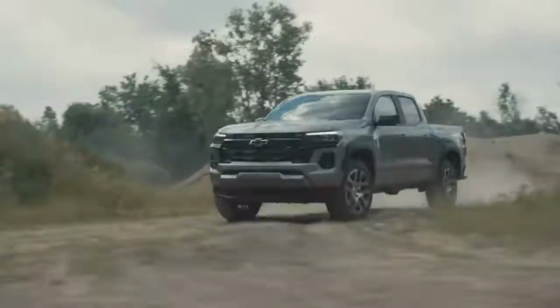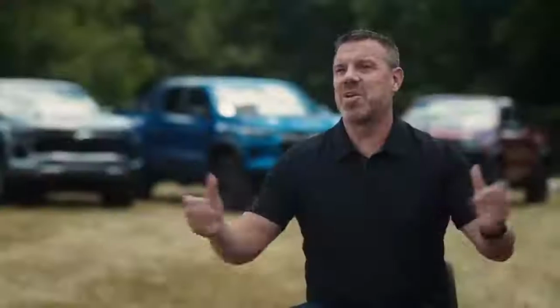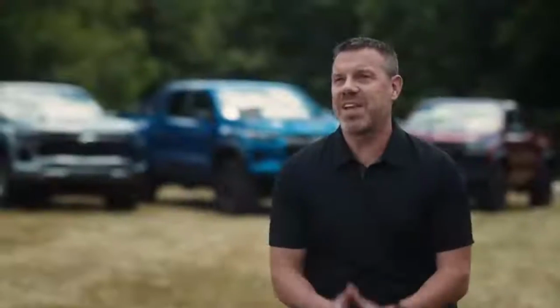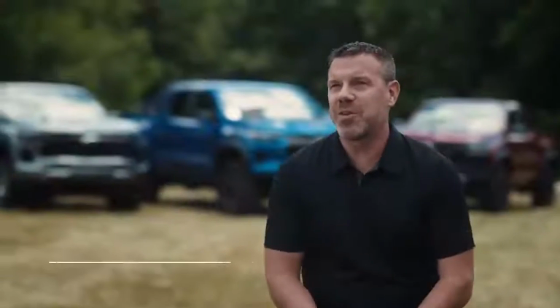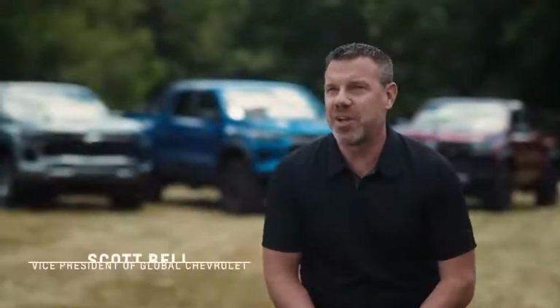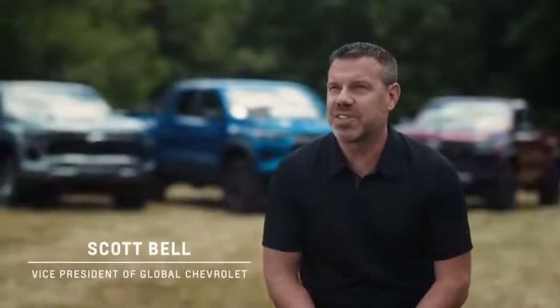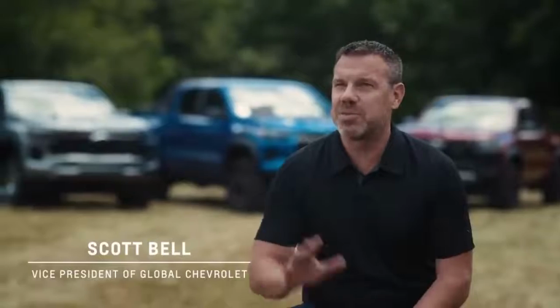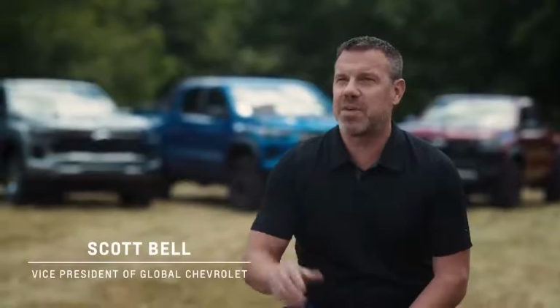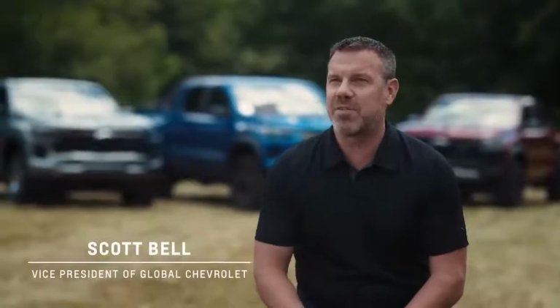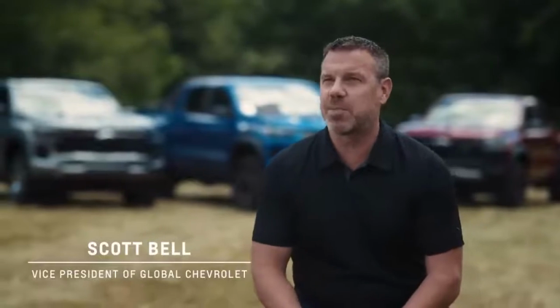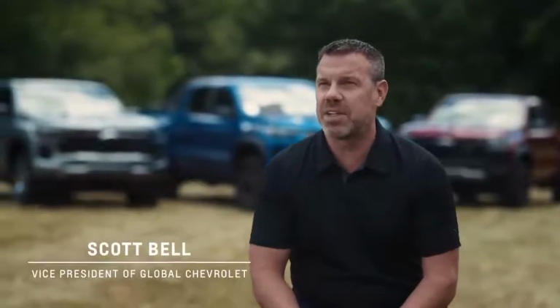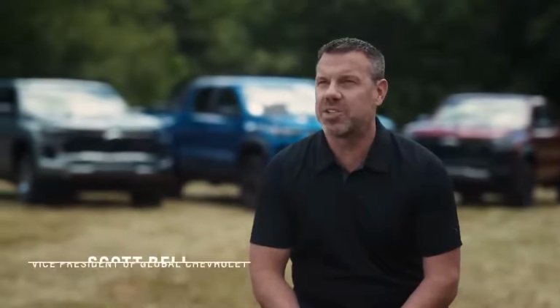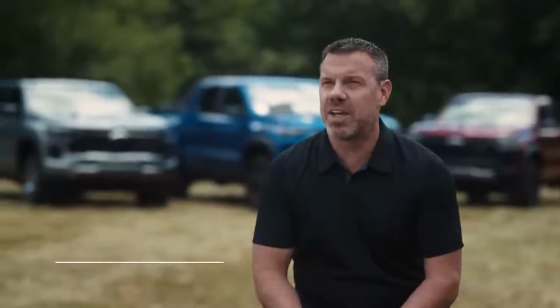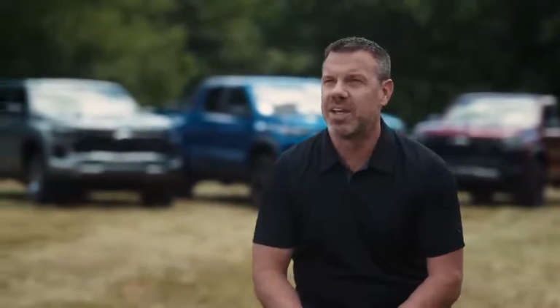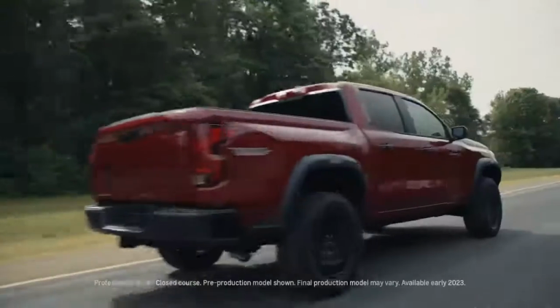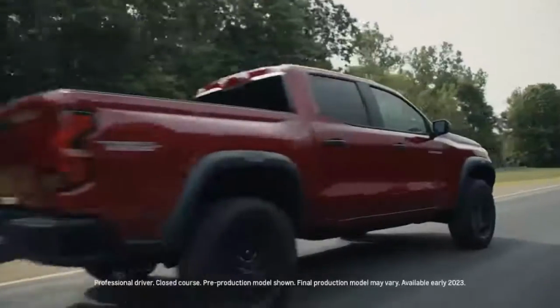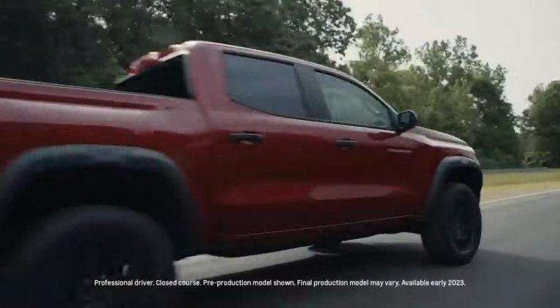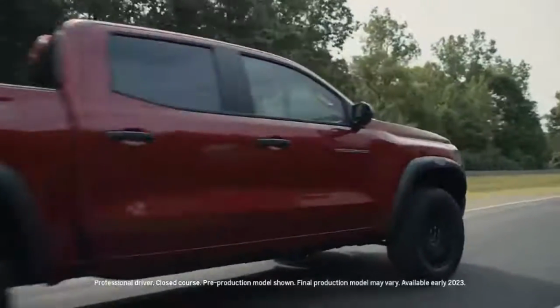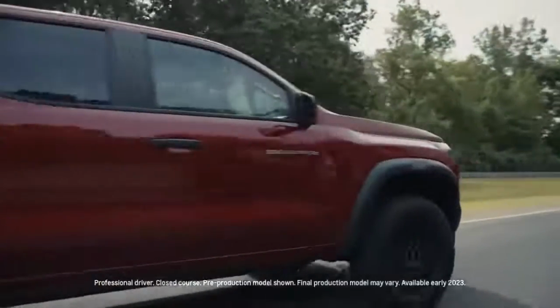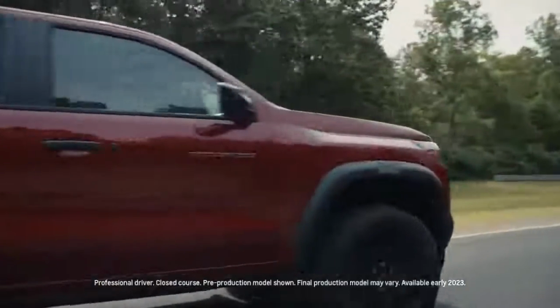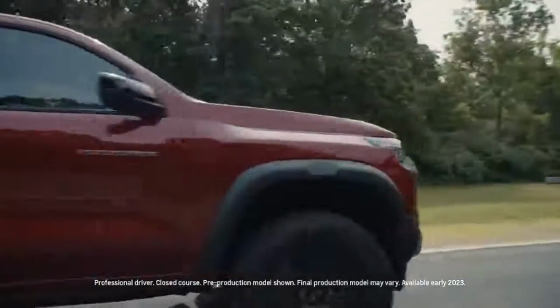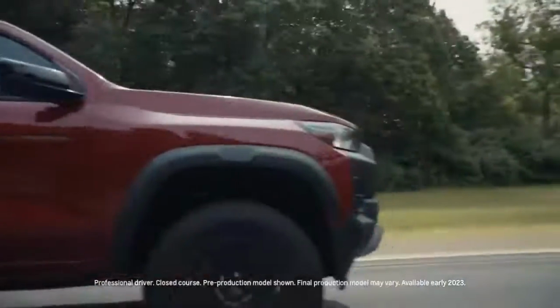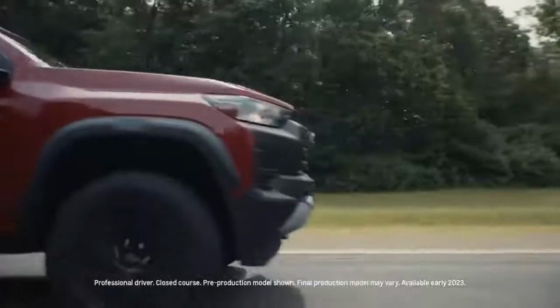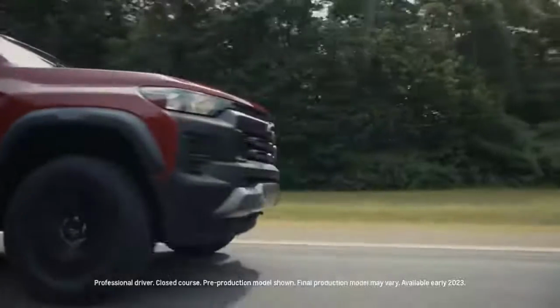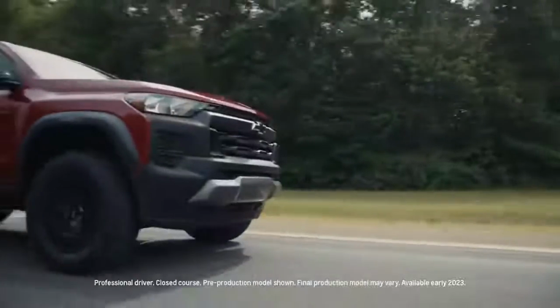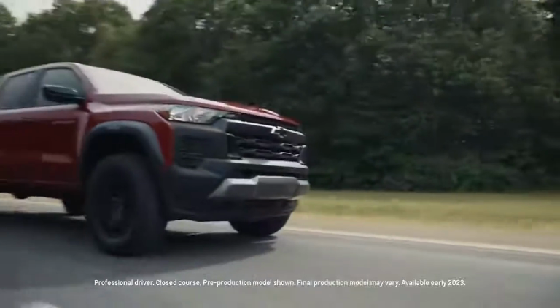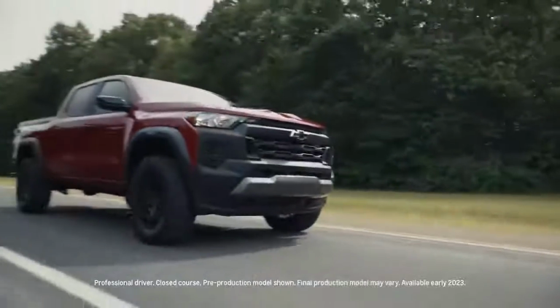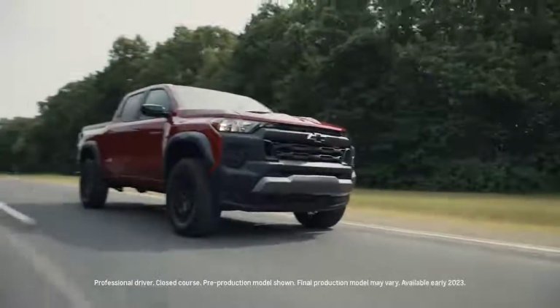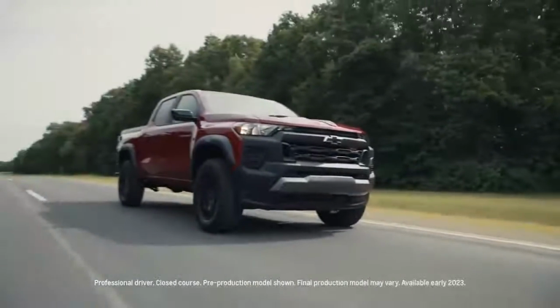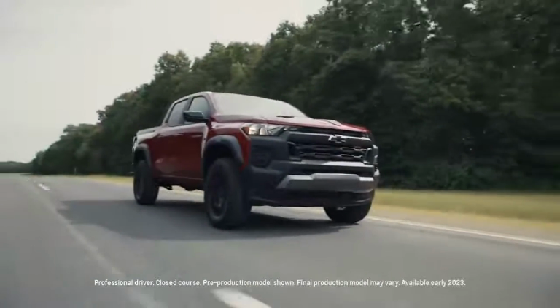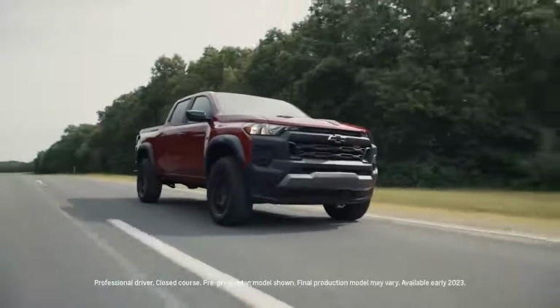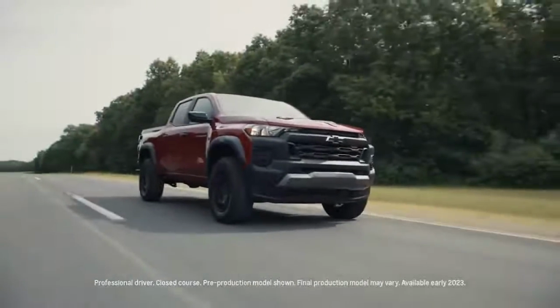Hello and thank you for joining us. I'm Scott Bell, Vice President of Chevrolet, and I am thrilled to share with you this next exciting chapter for the 2023 Chevrolet Colorado.